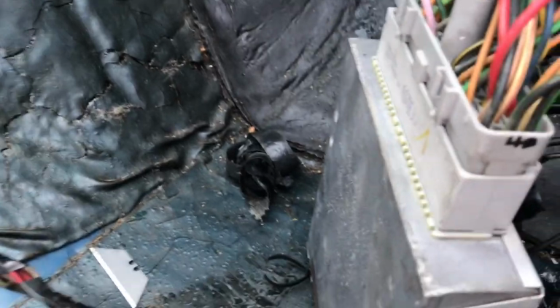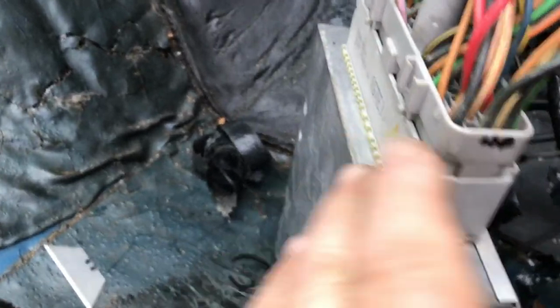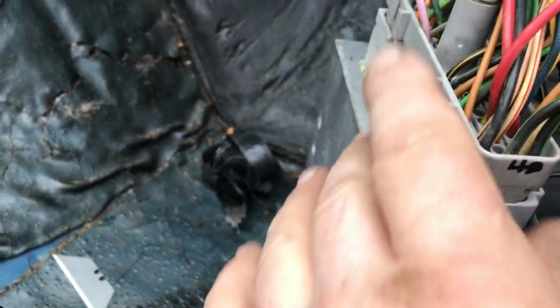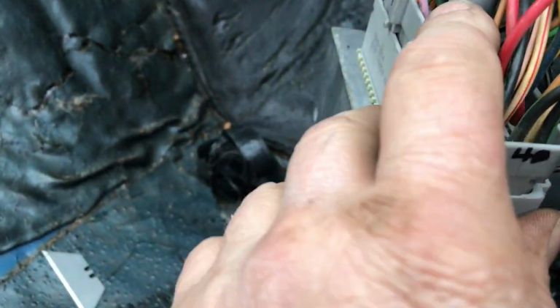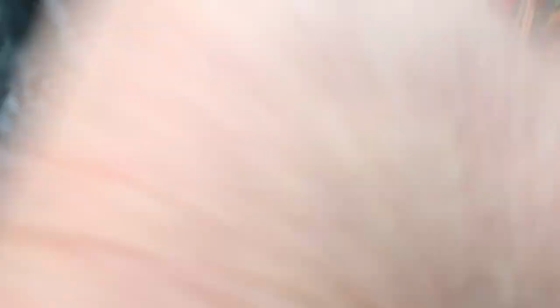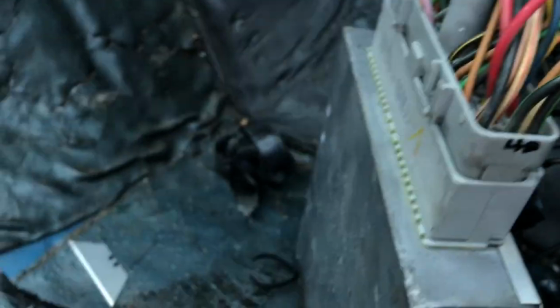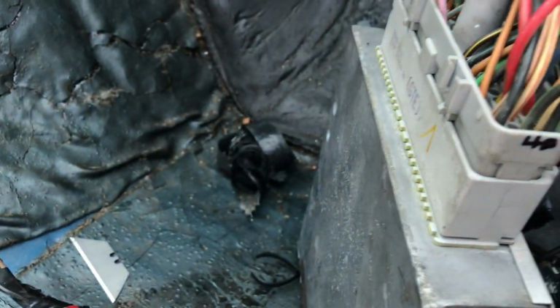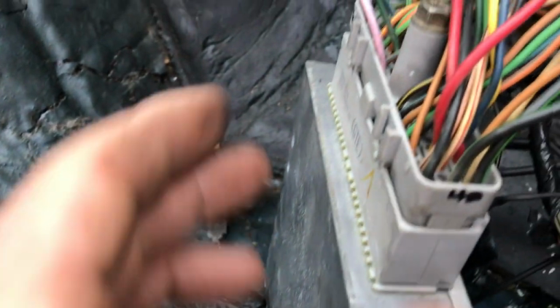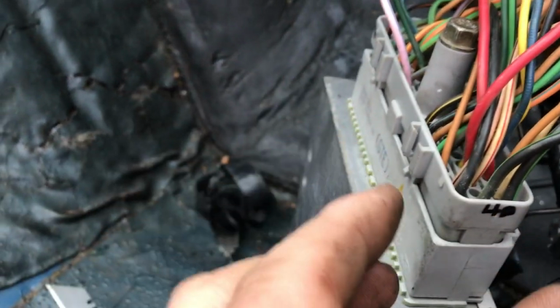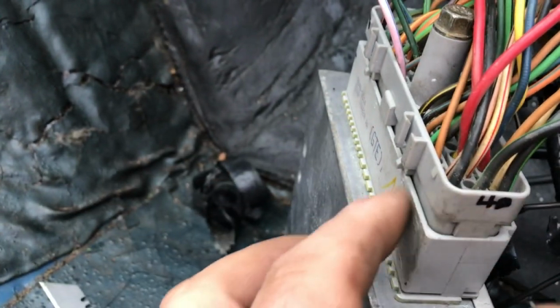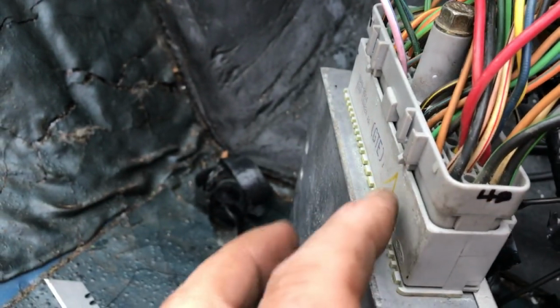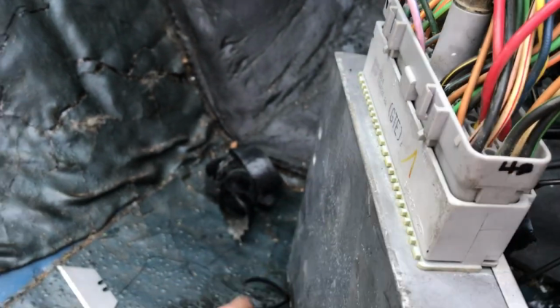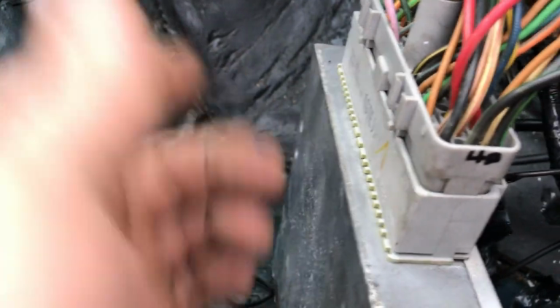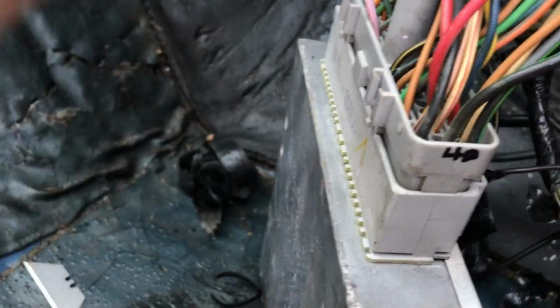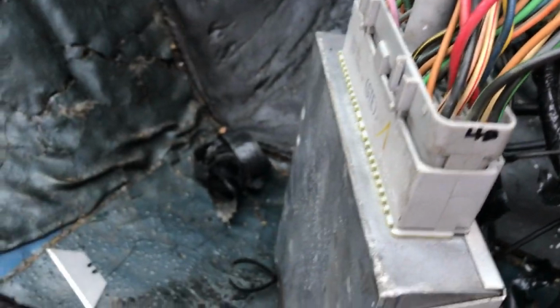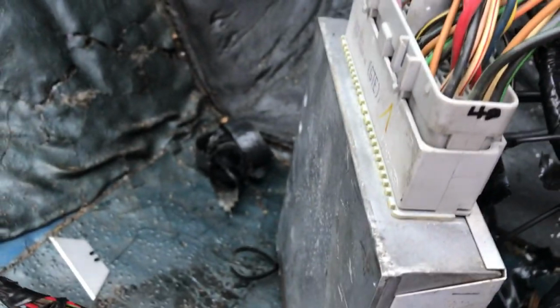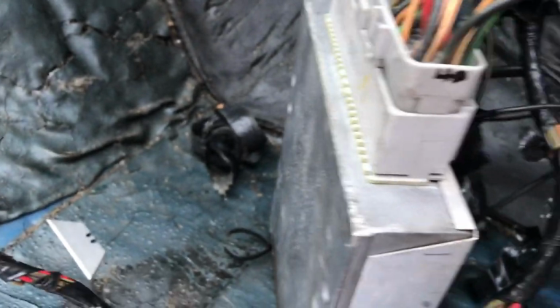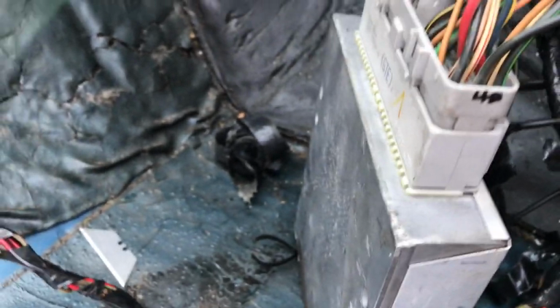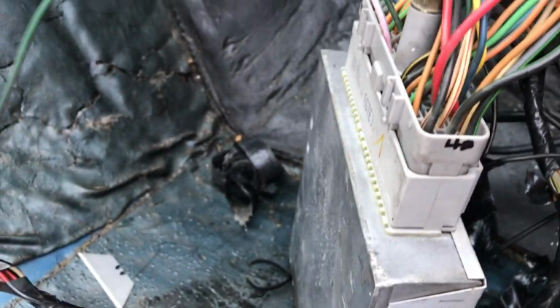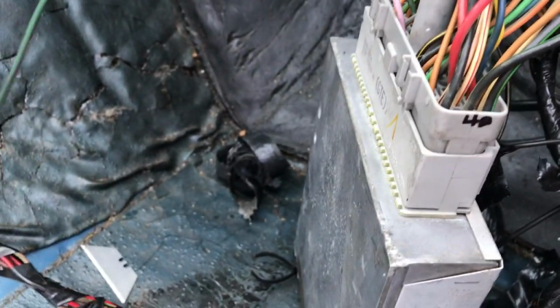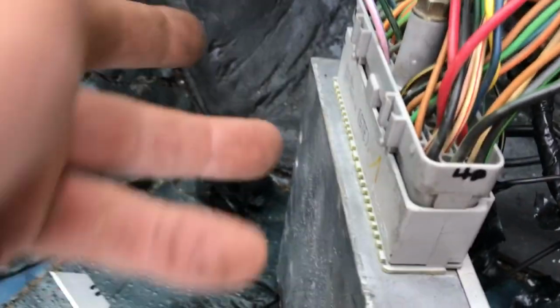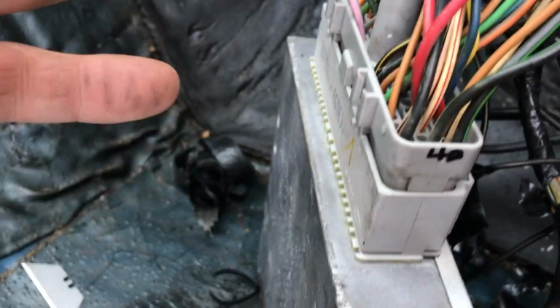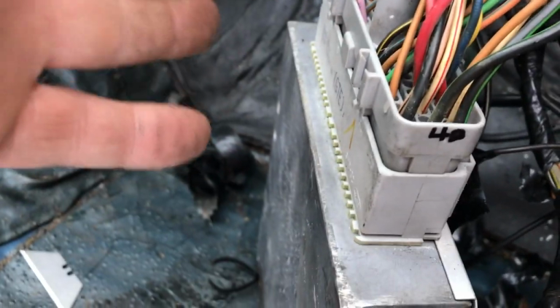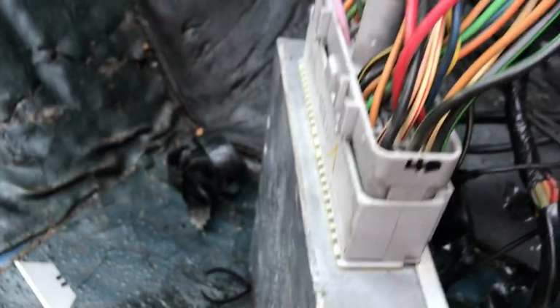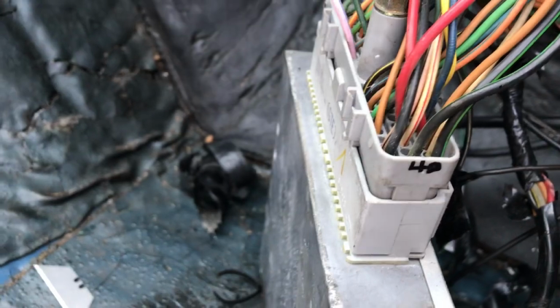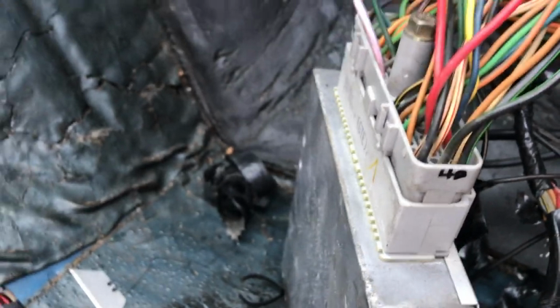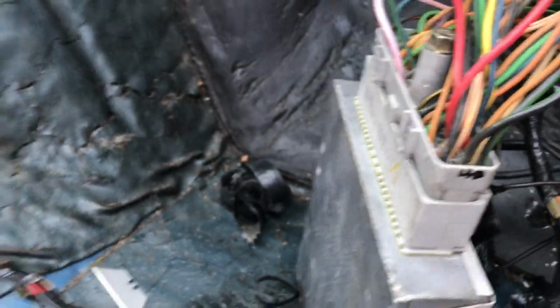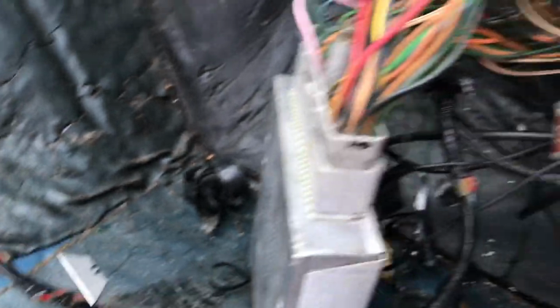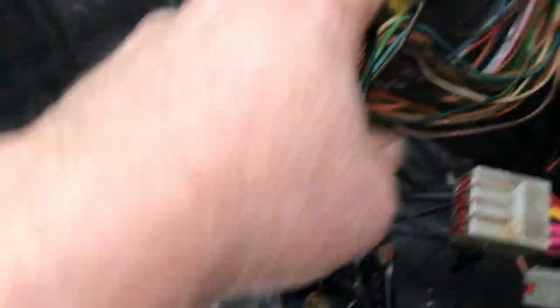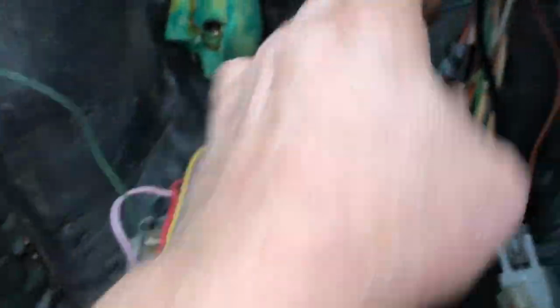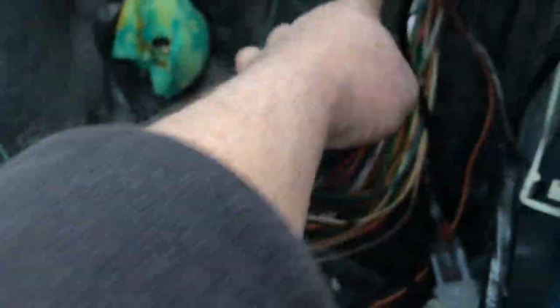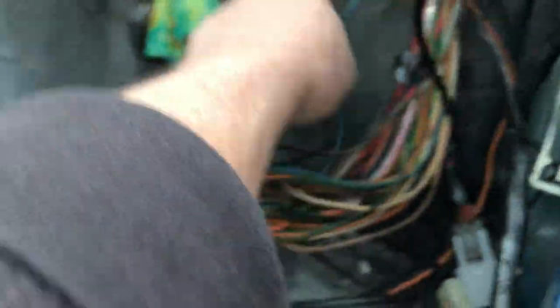I actually take this off and there's a red sleeve in here you can pull out. I'll pull this pin all the way out of here and get rid of it — or you could cut it, but I just pull it all the way out. There are several more I've got to trace down; this one goes in there.